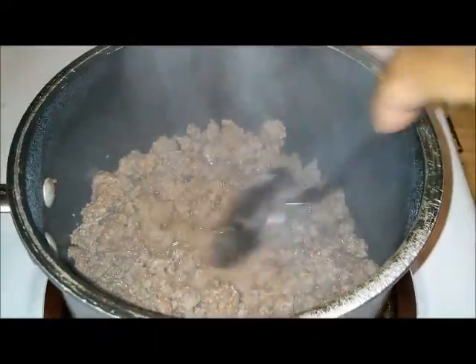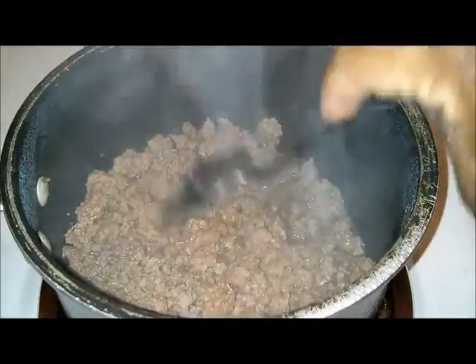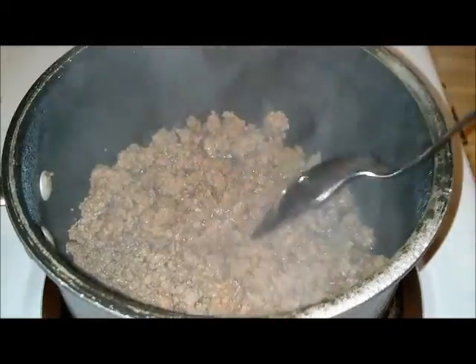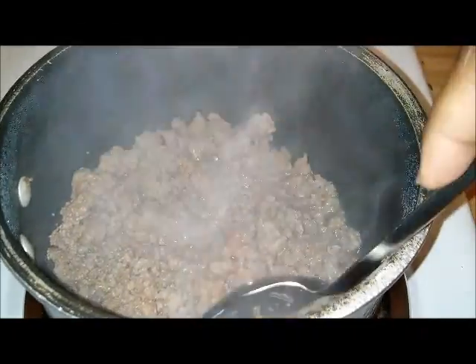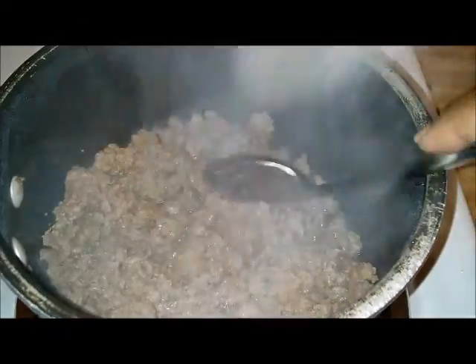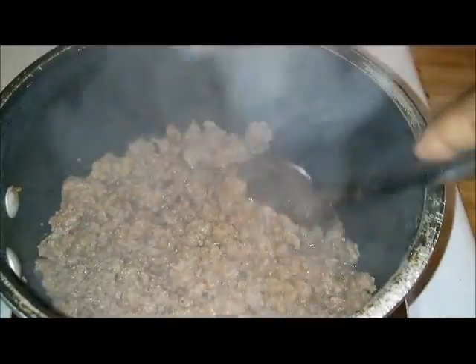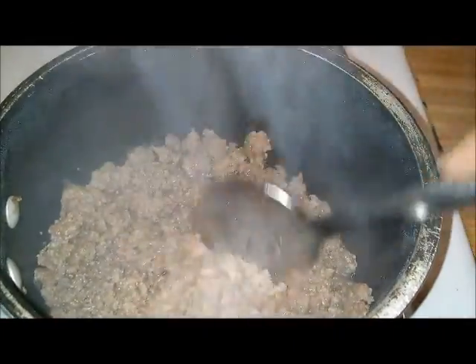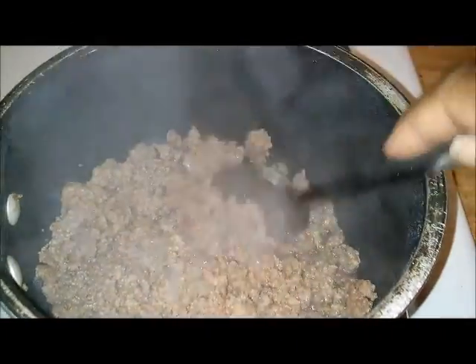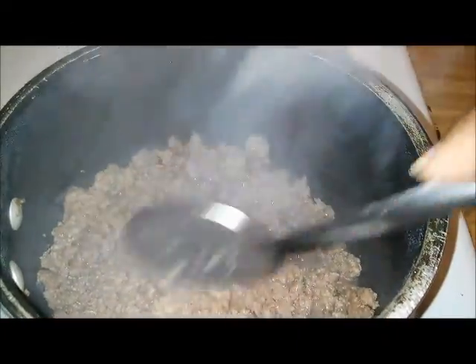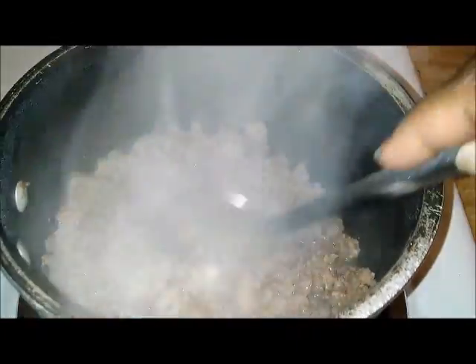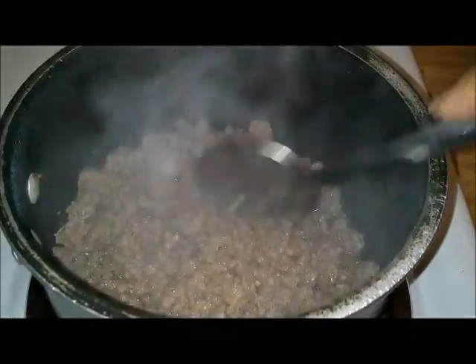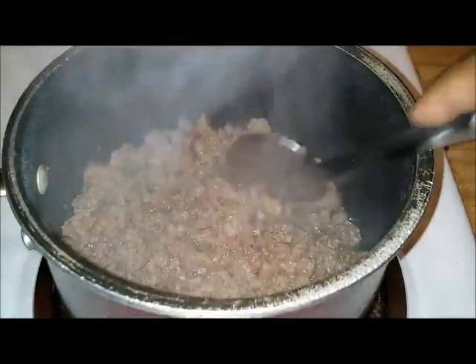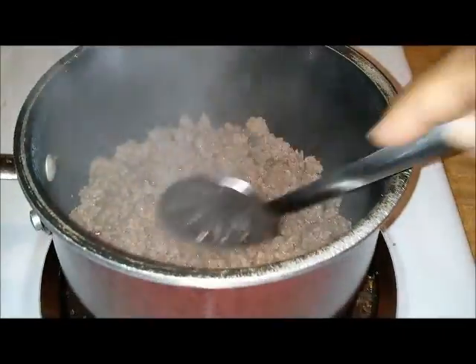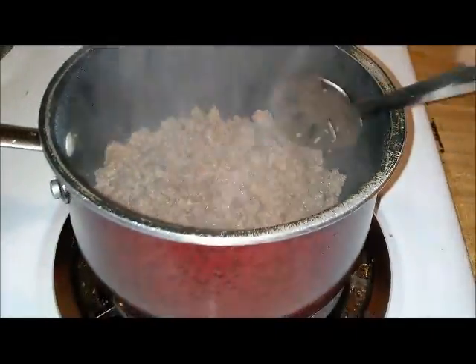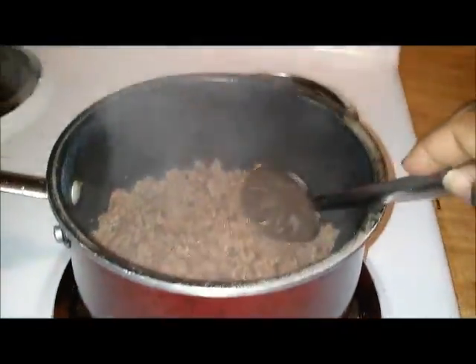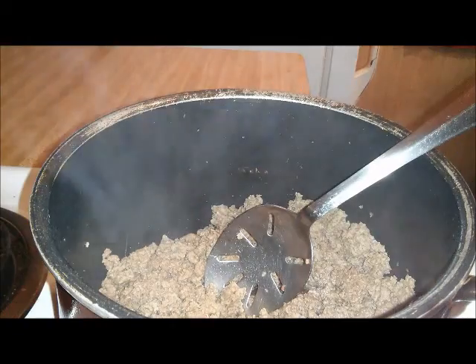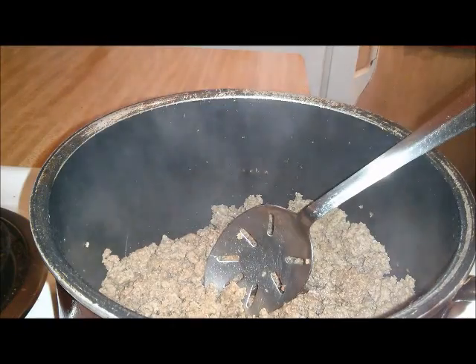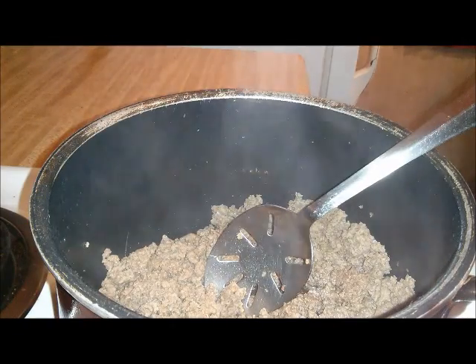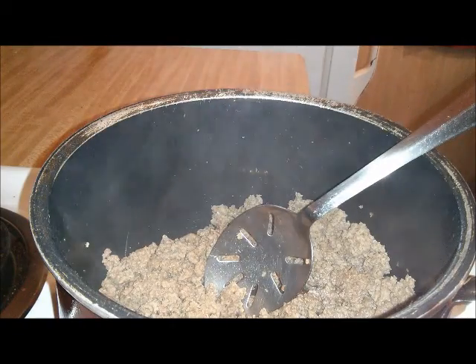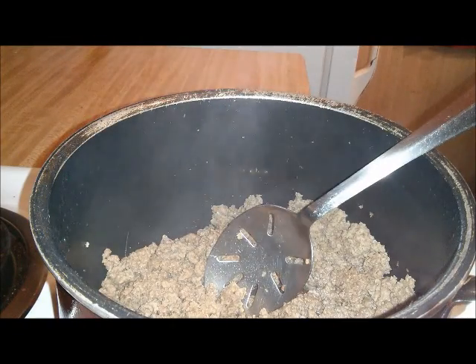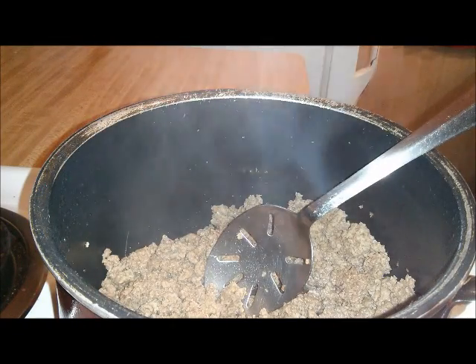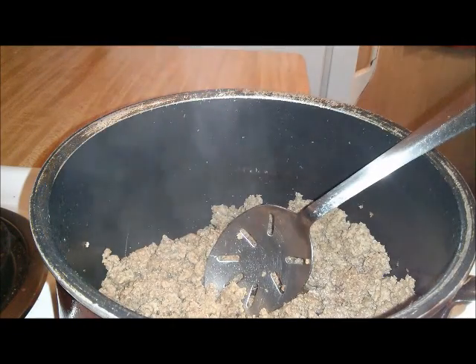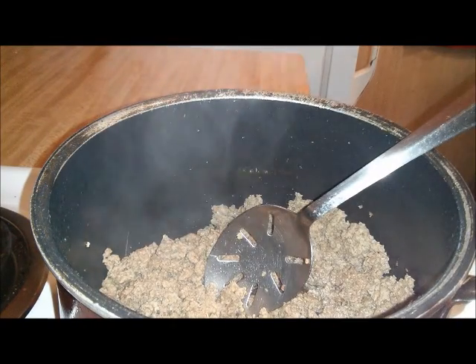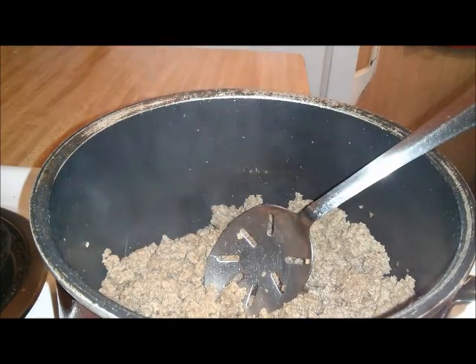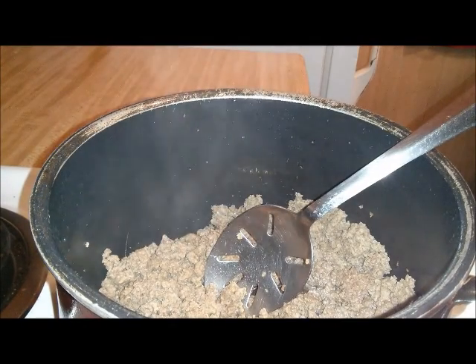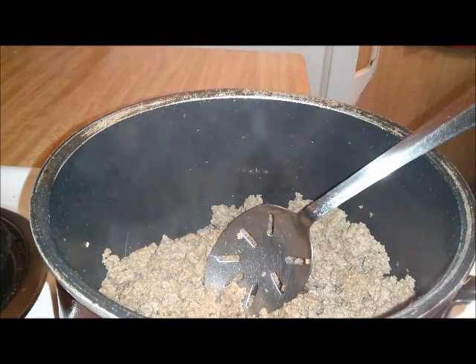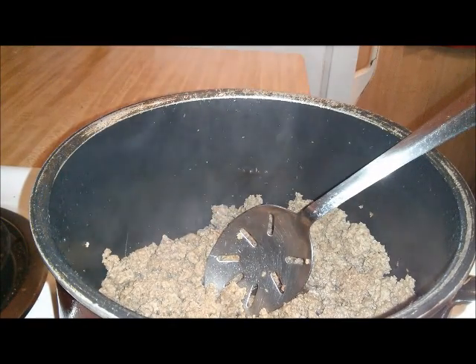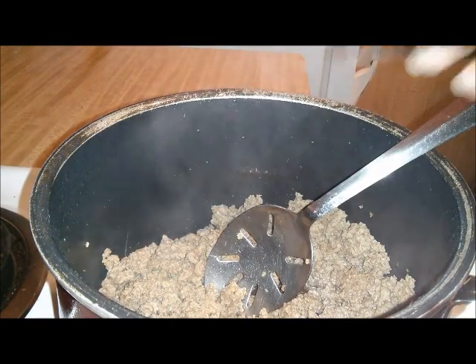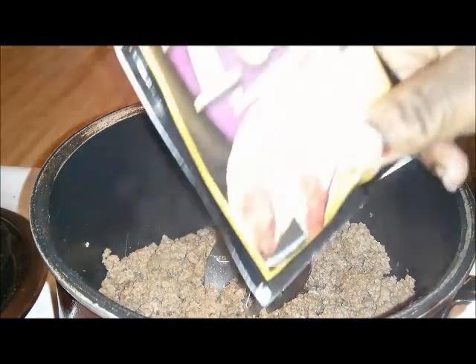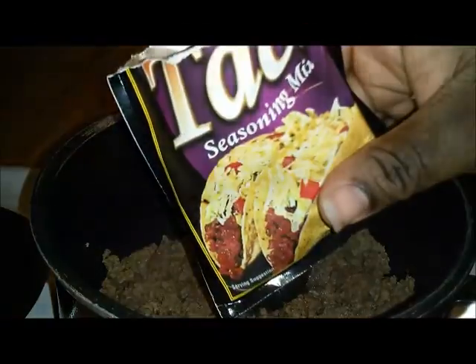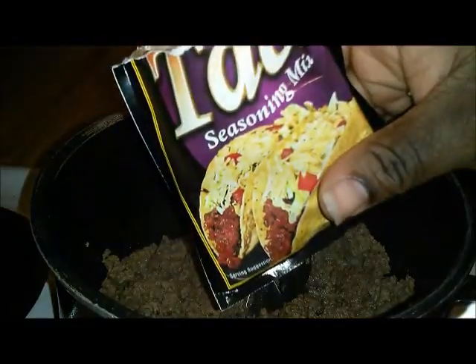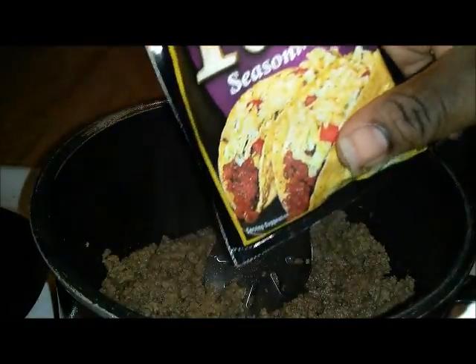As you can see, the ground beef is done, so I'm about to drain it. After I cook and drain my ground beef, I'm going to add the taco seasoning.